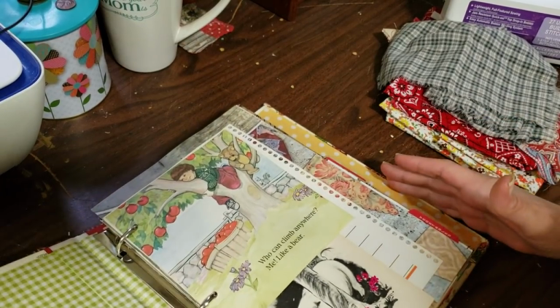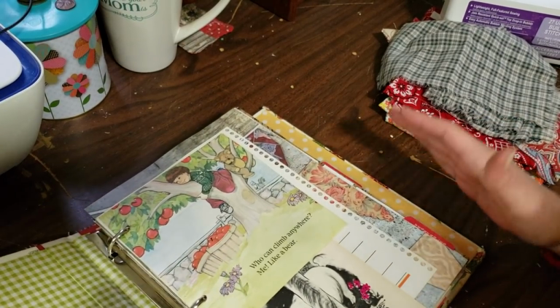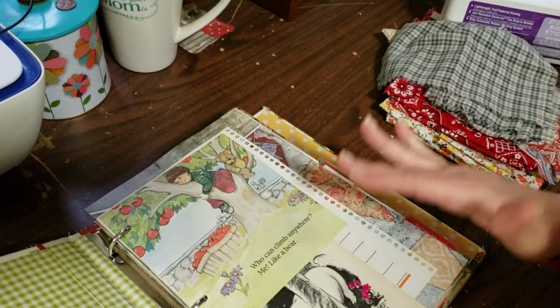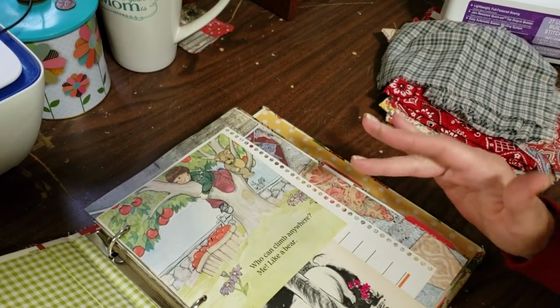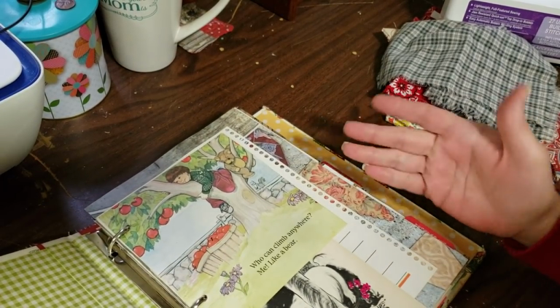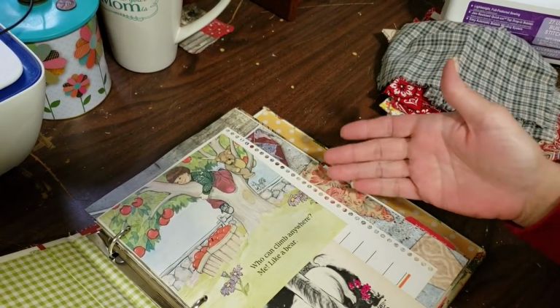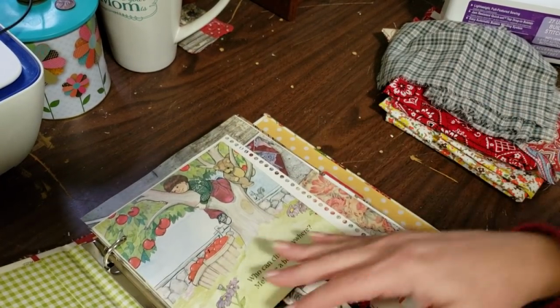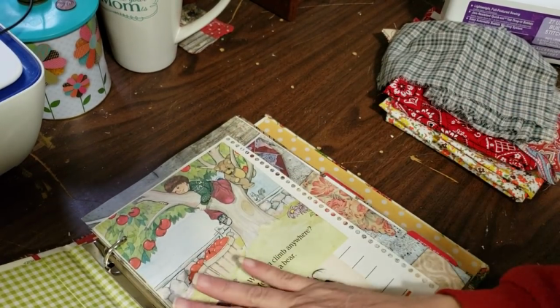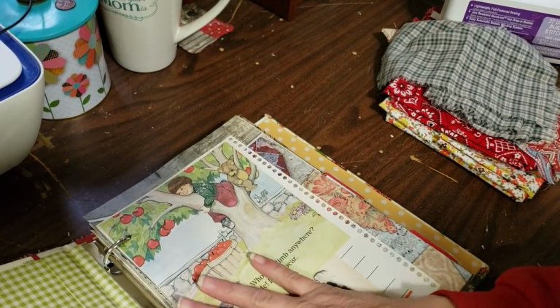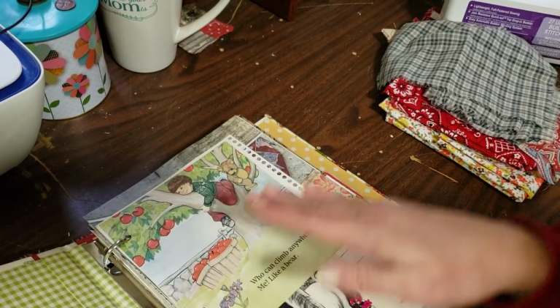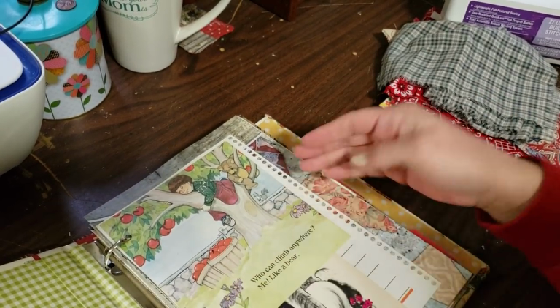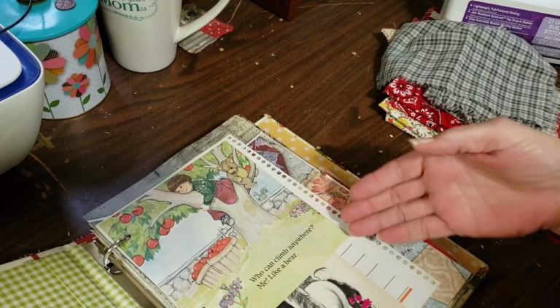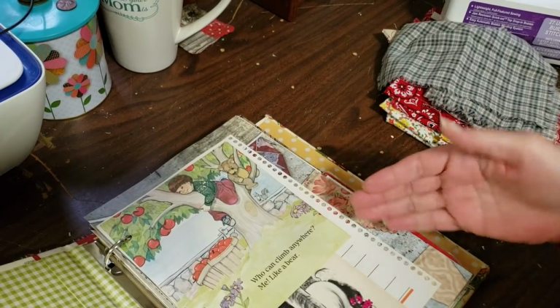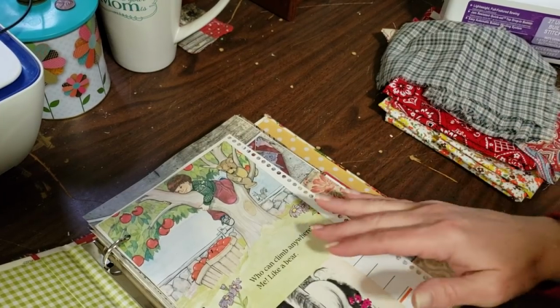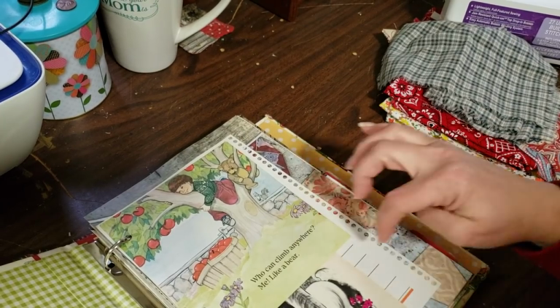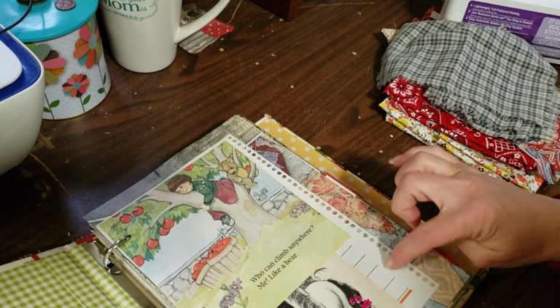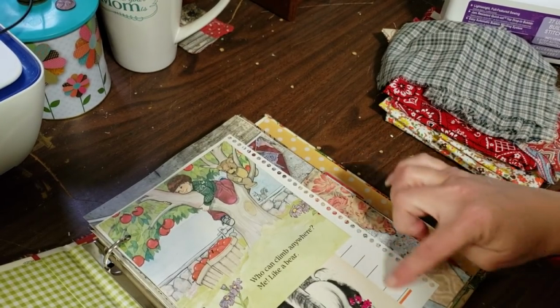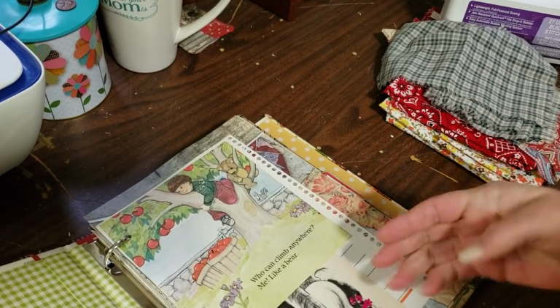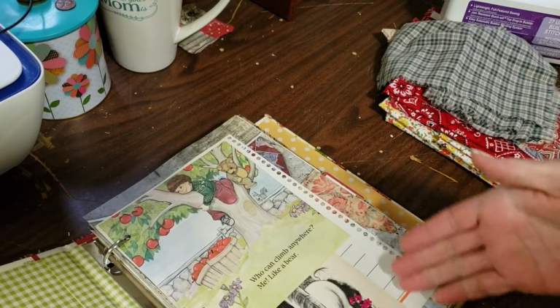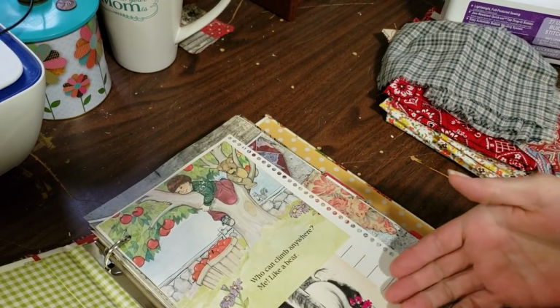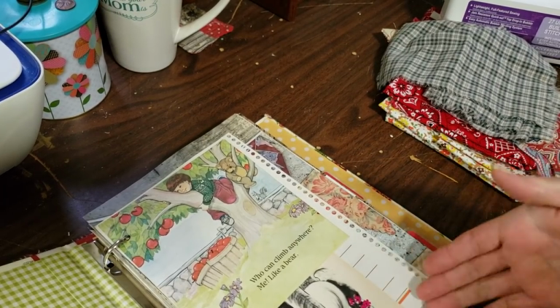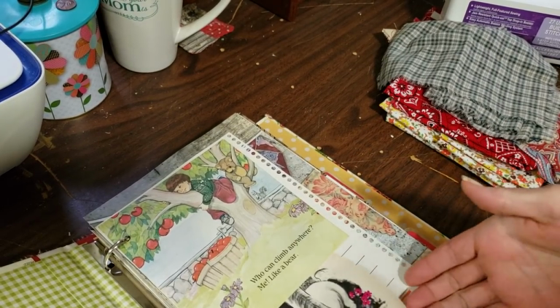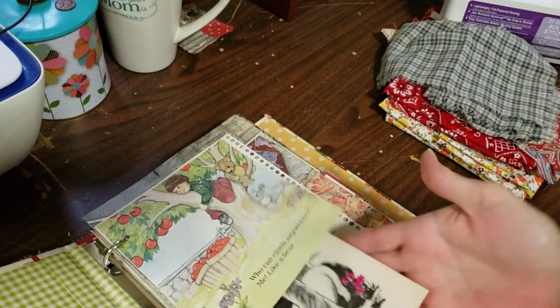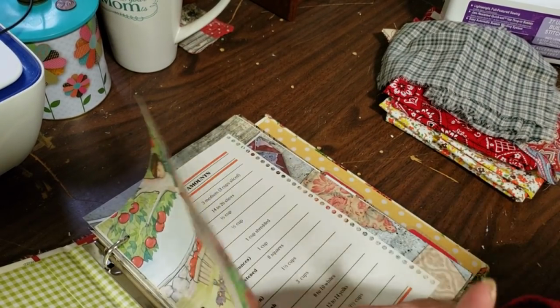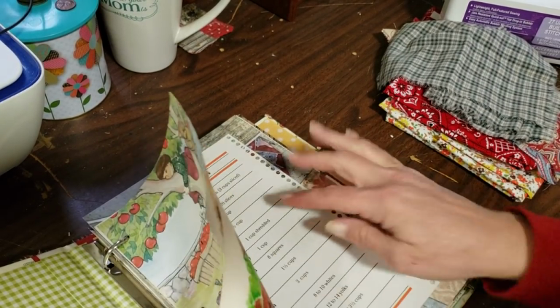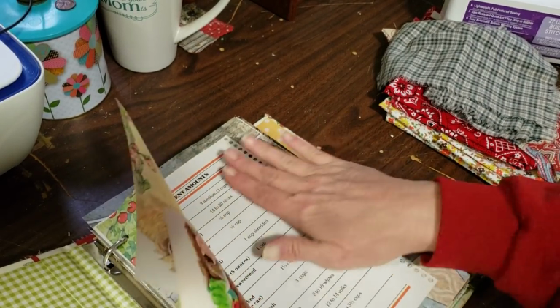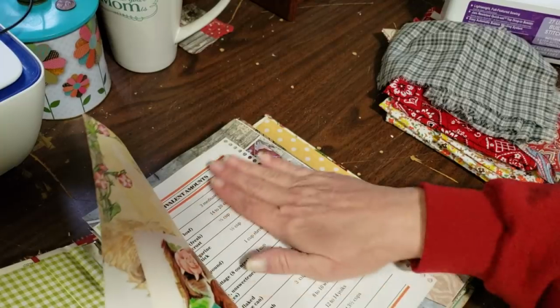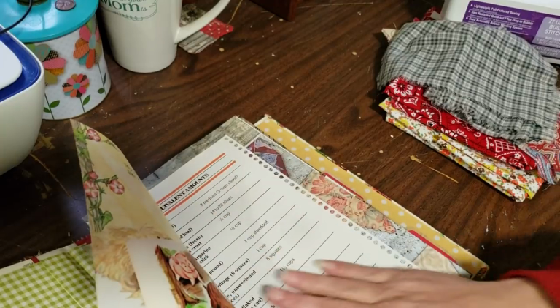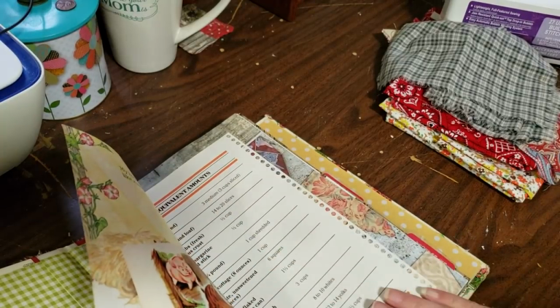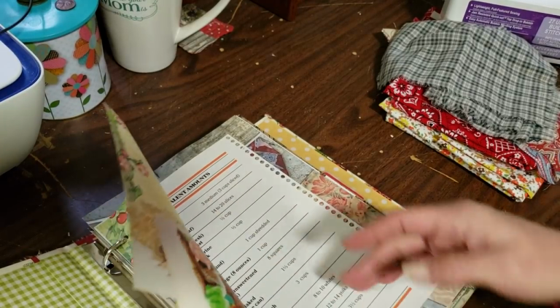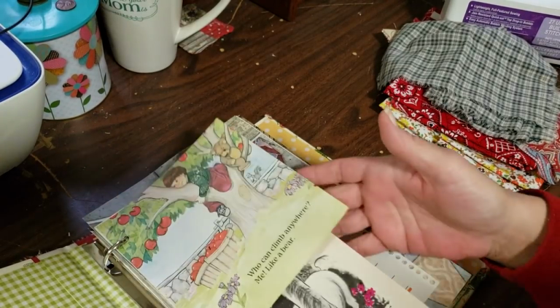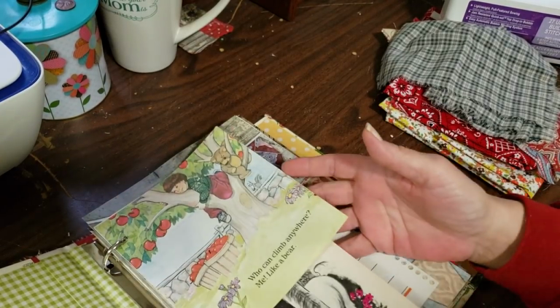Basically, what I had done was I had gone through and showed you how, before, I didn't have this page behind here — like this recipe page here.